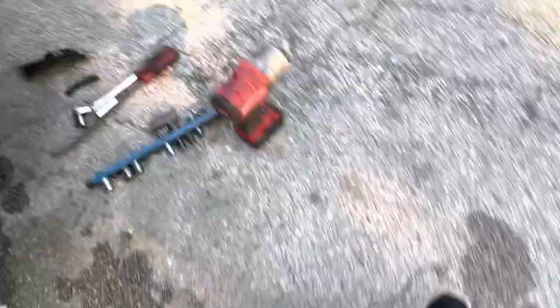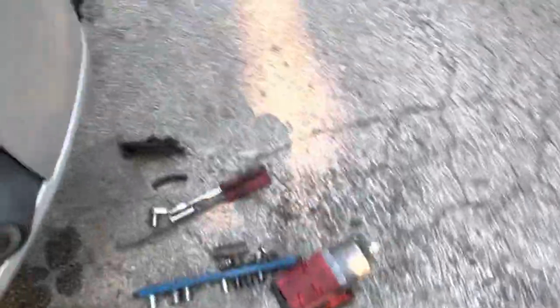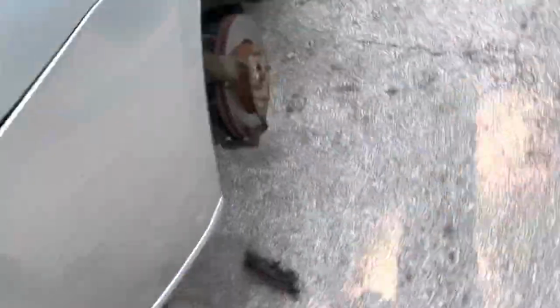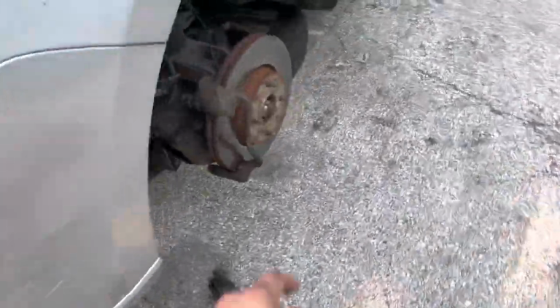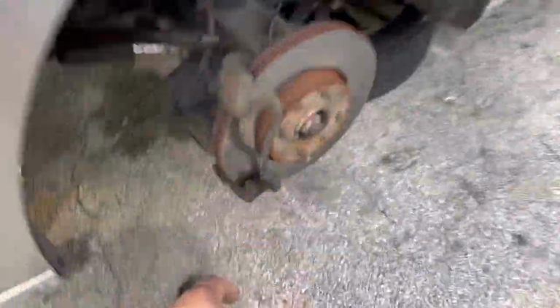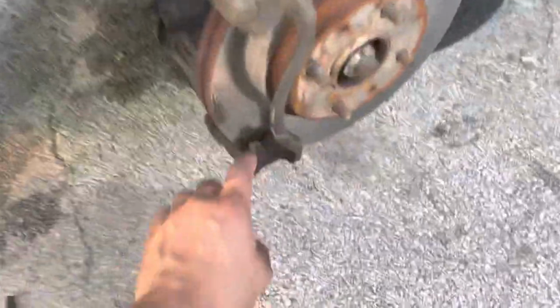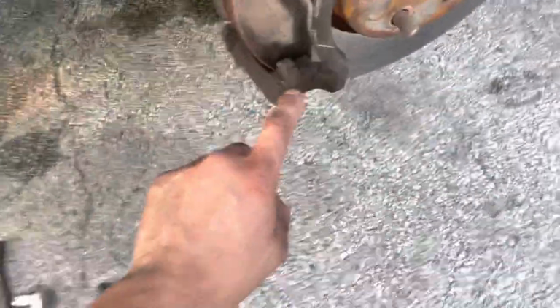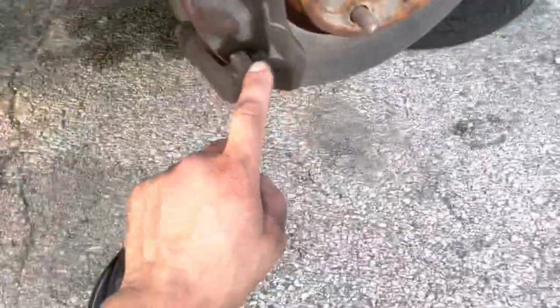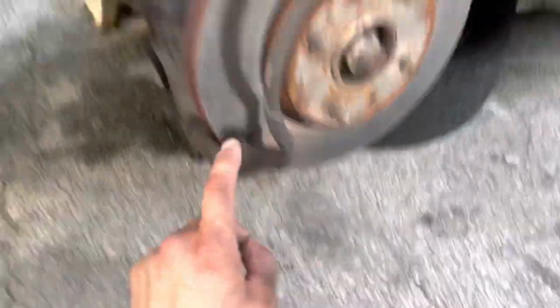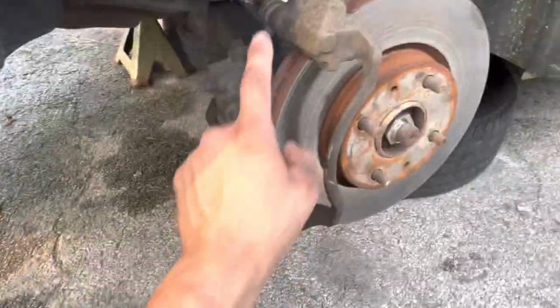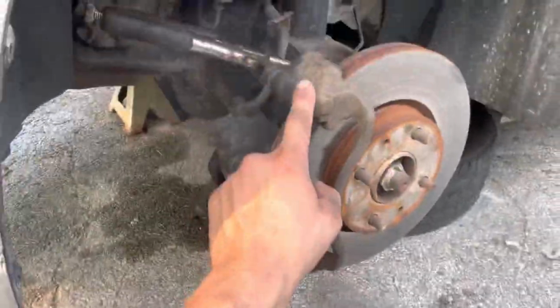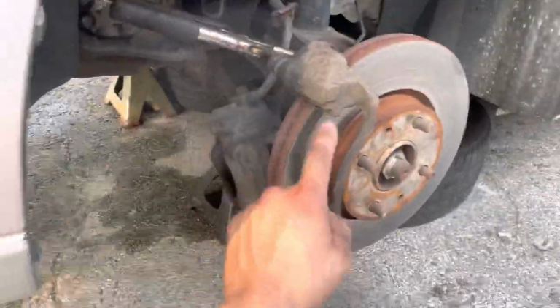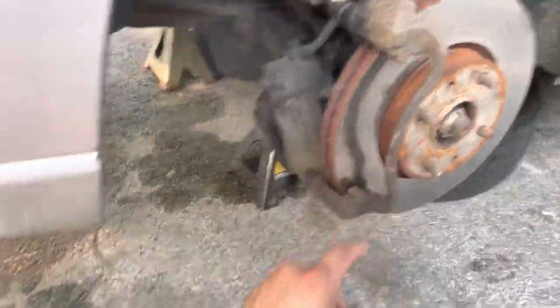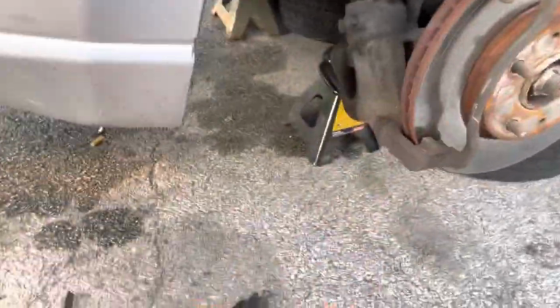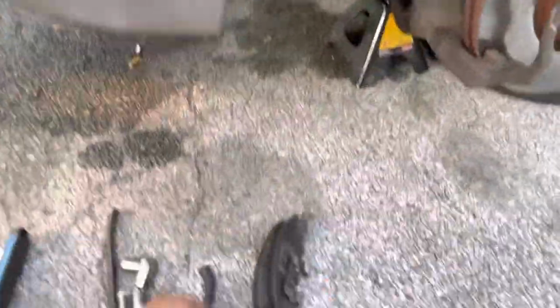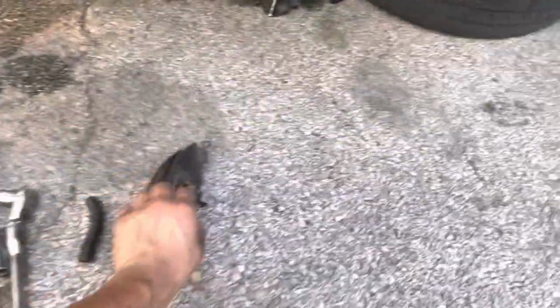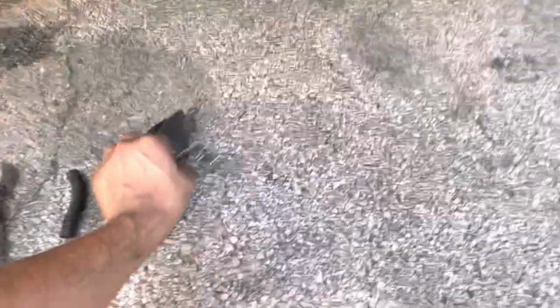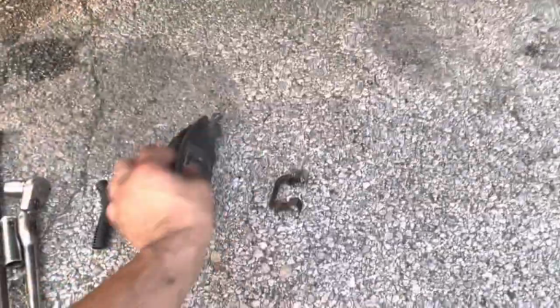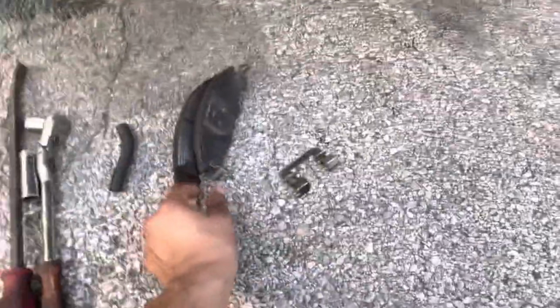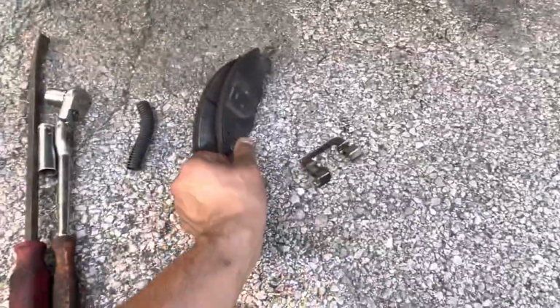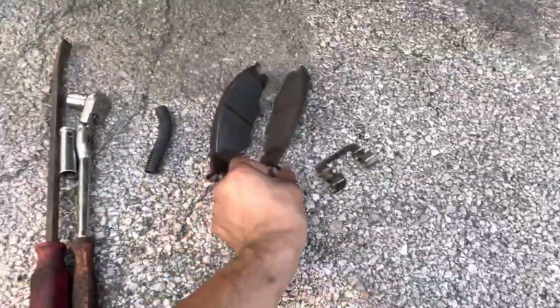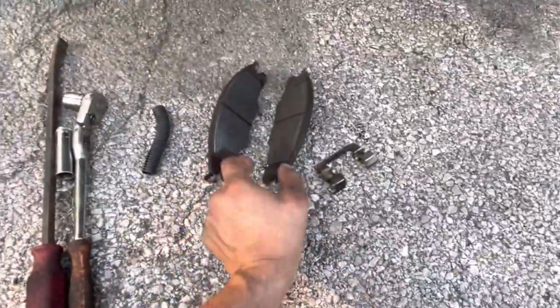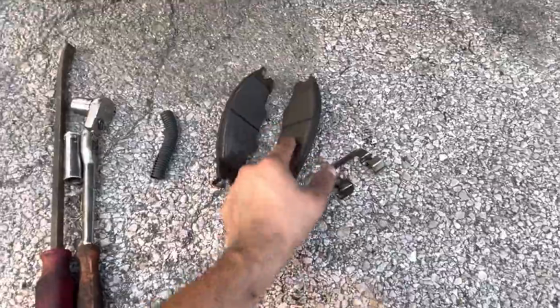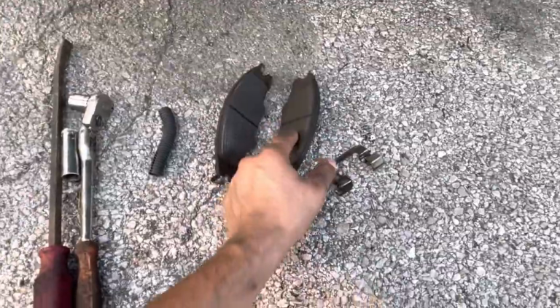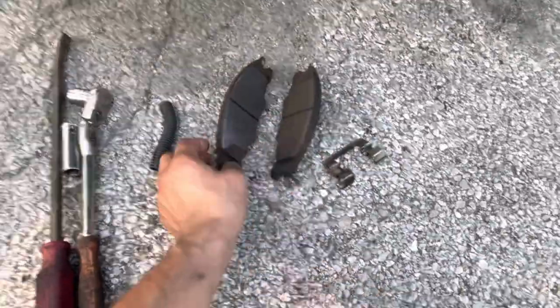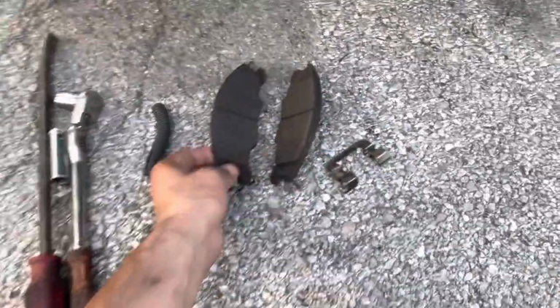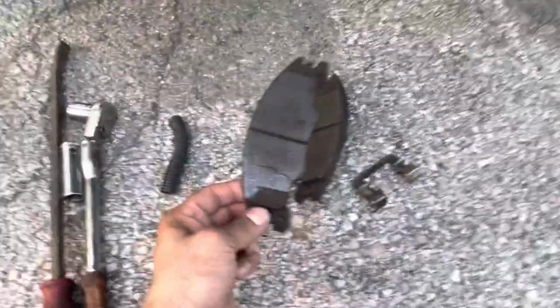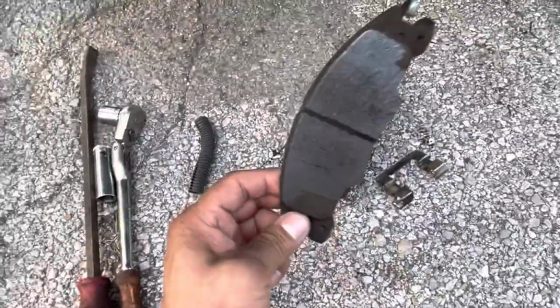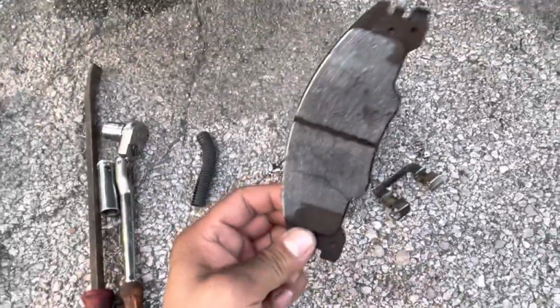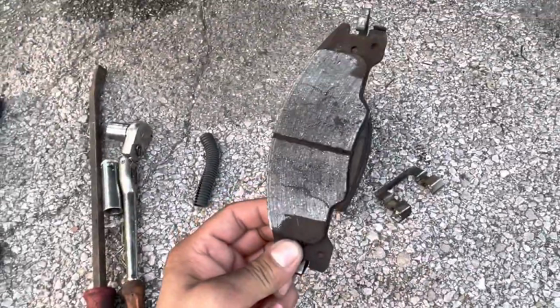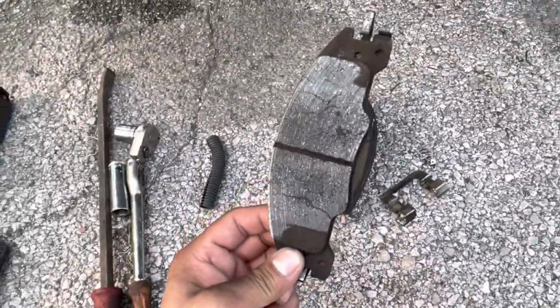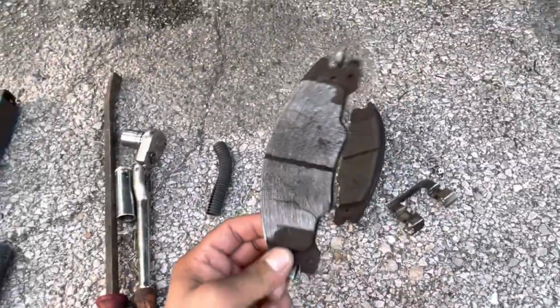Come over here — it was missing hardware. The hardware was on top but no hardware on bottom. Here's the hardware. These brakes are so smooth, and there's cracks everywhere.